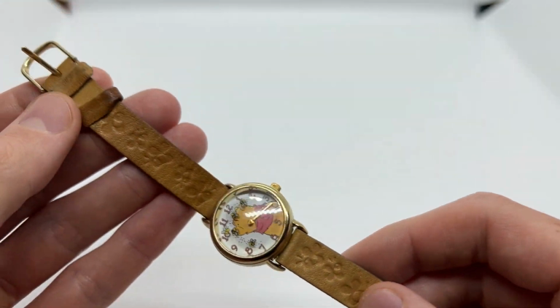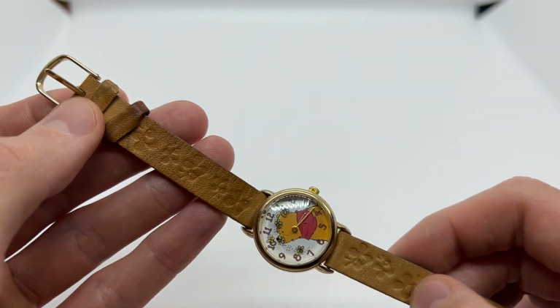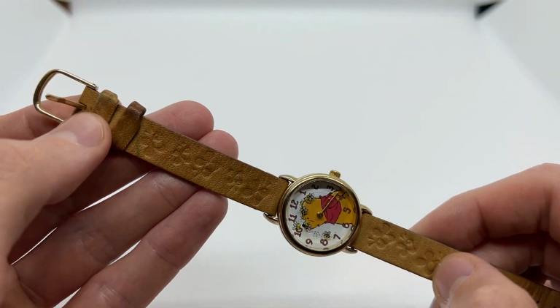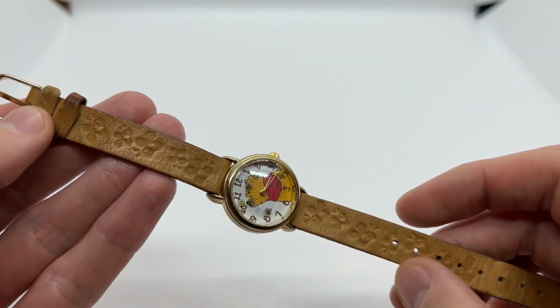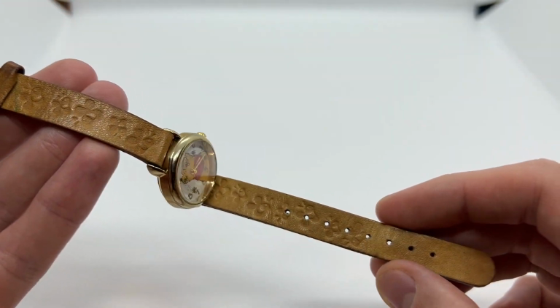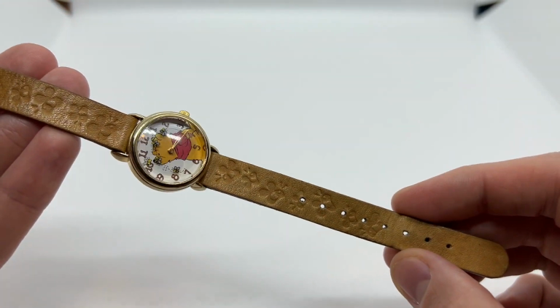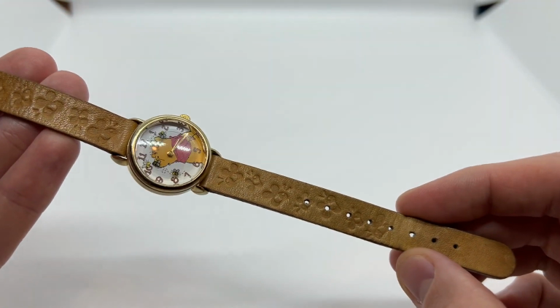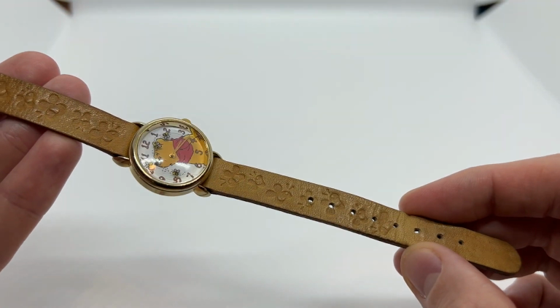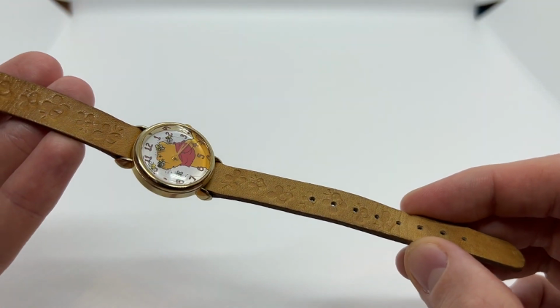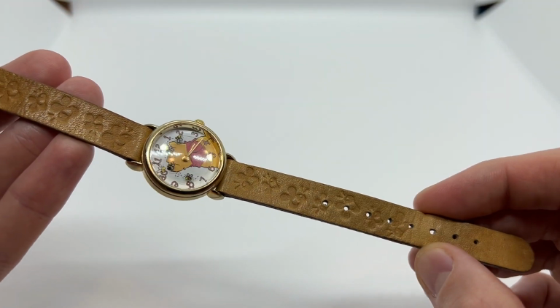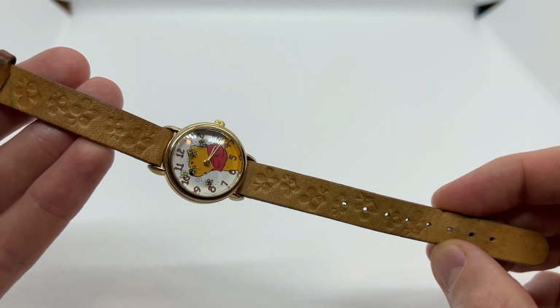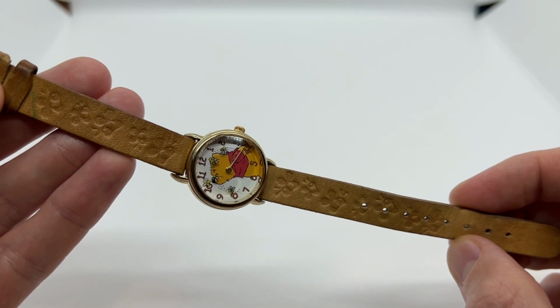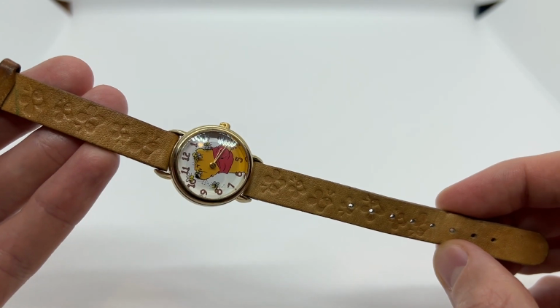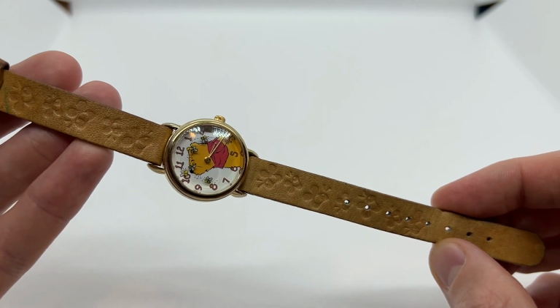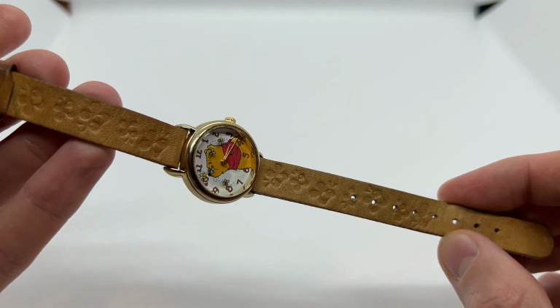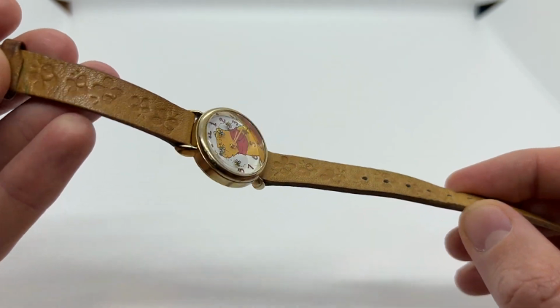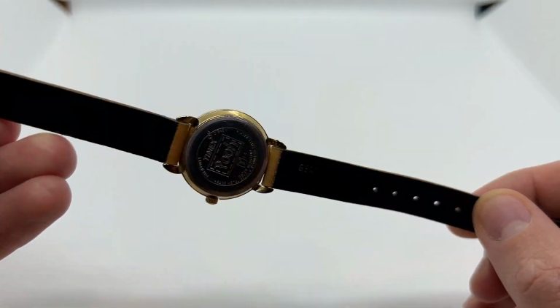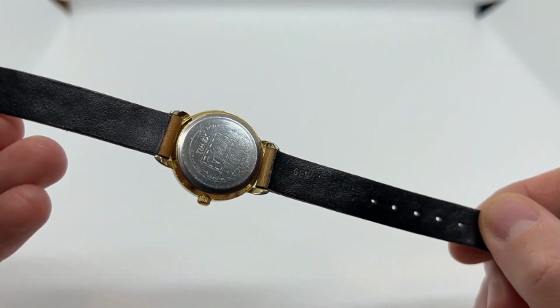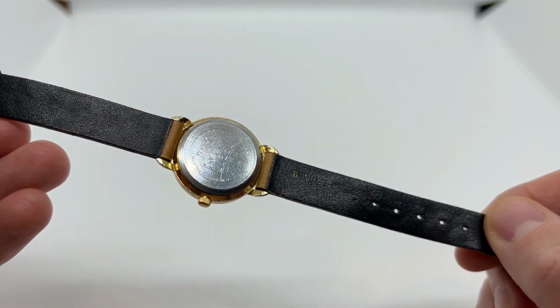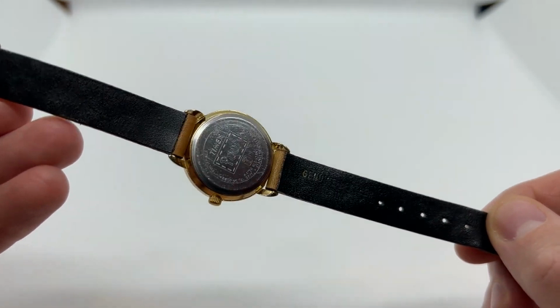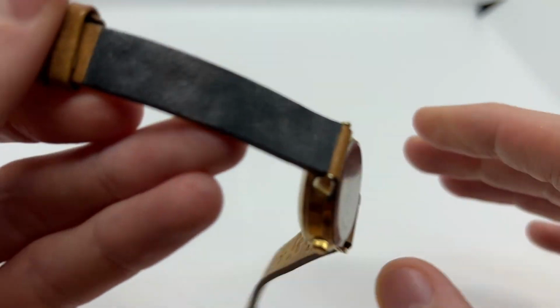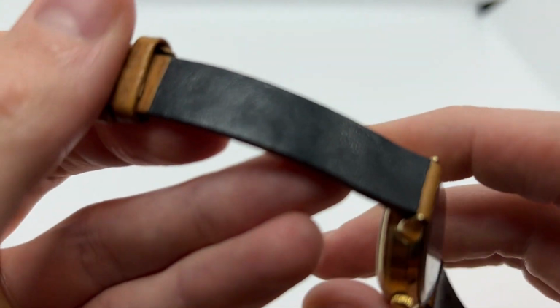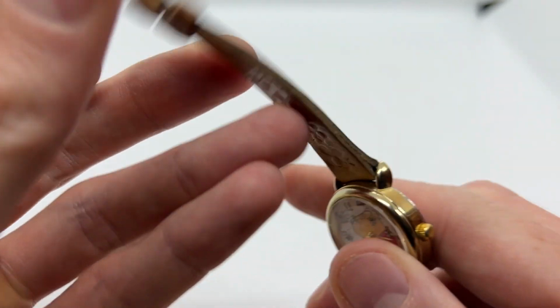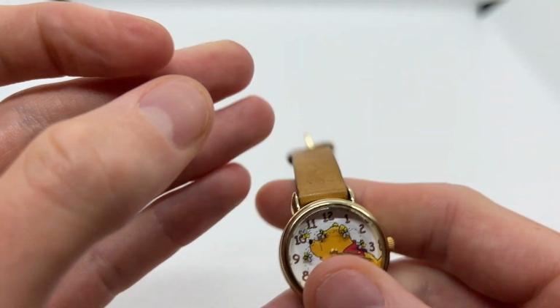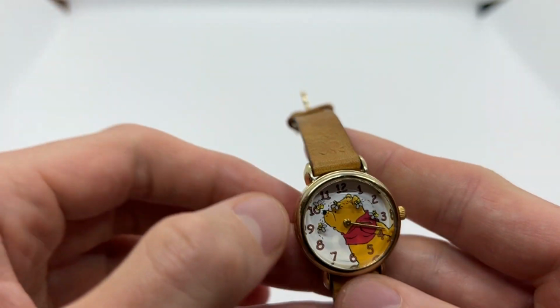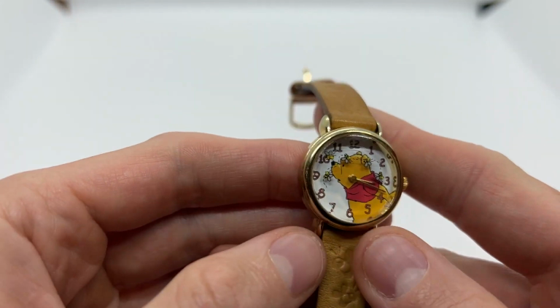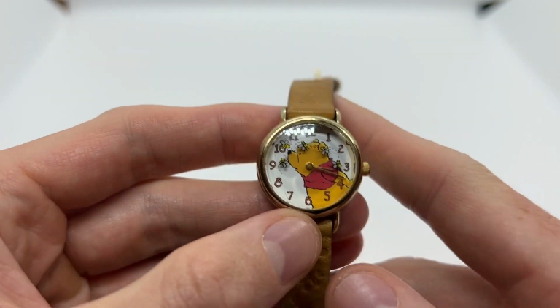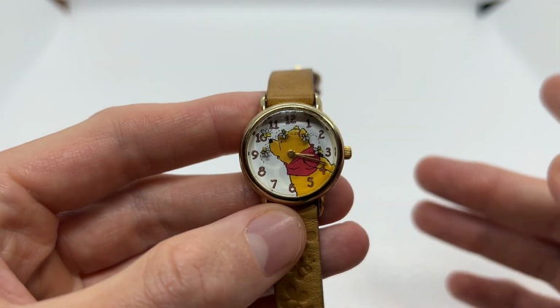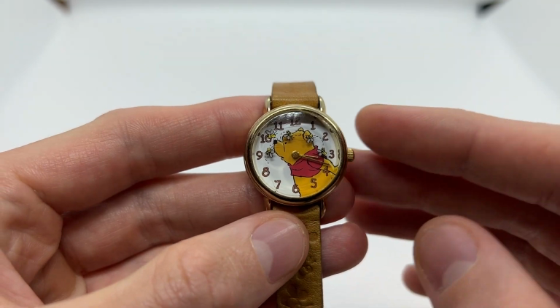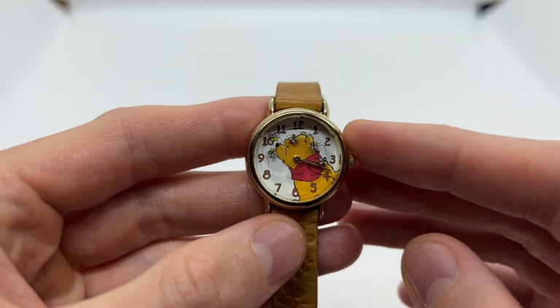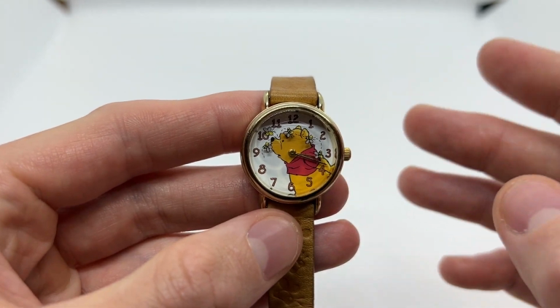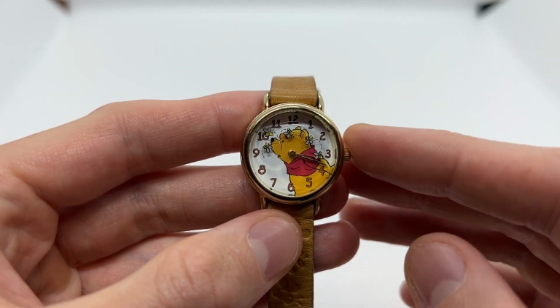Once again with the original strap that has butterflies on it. We also ship it with a brand new leather watch strap so that you can interchange it if you want.